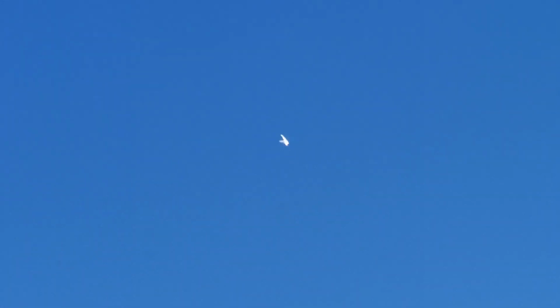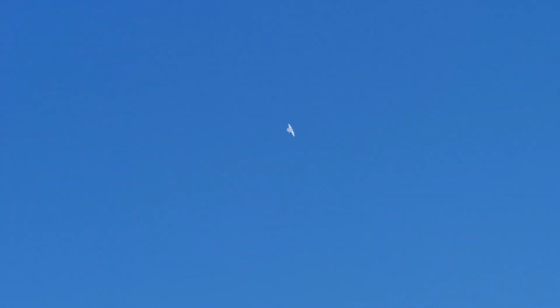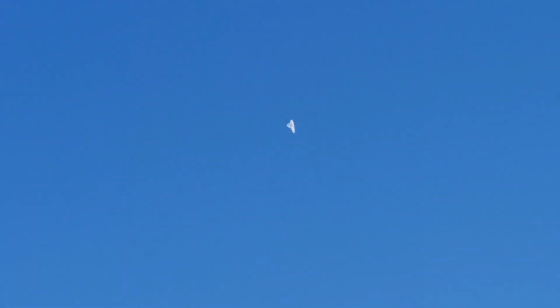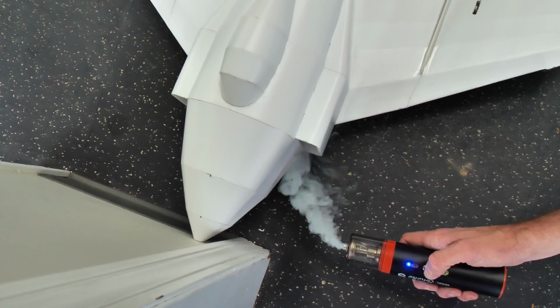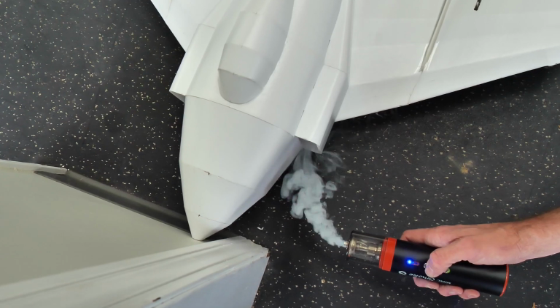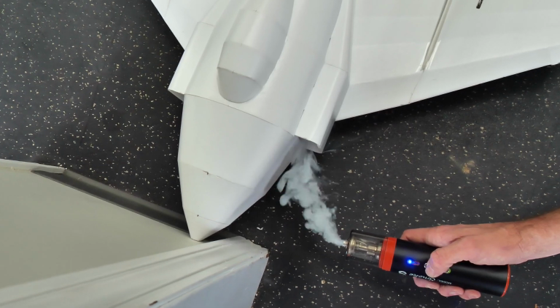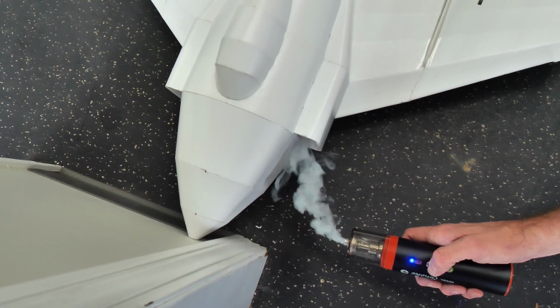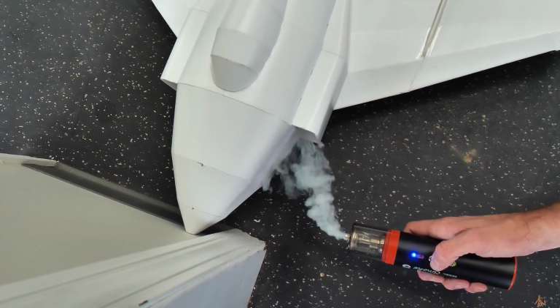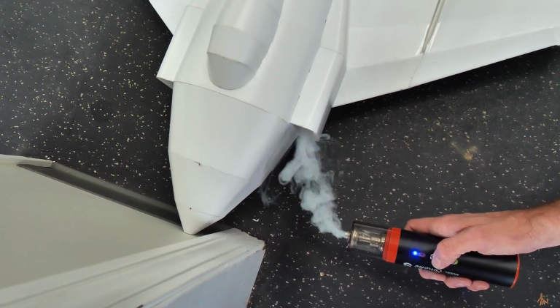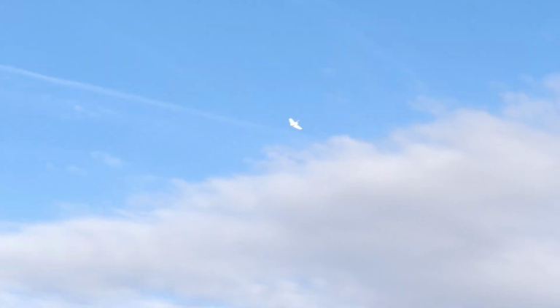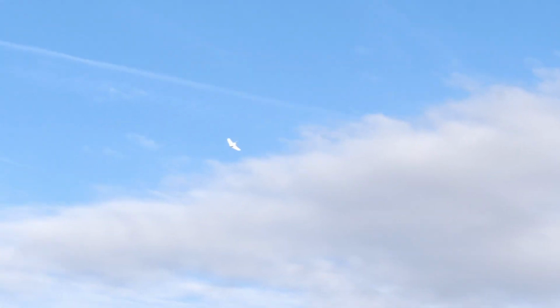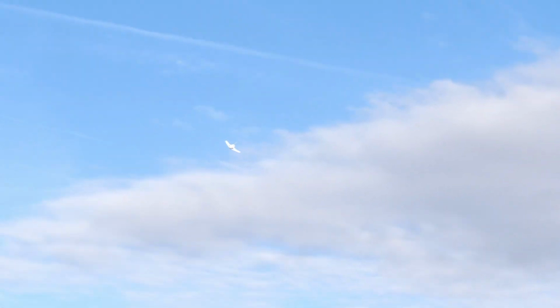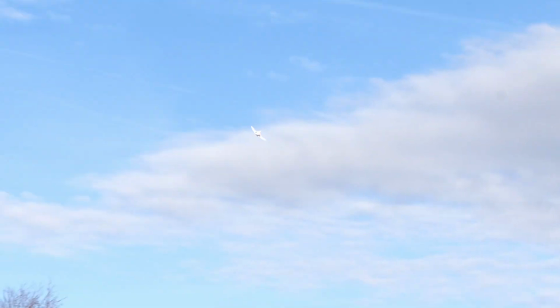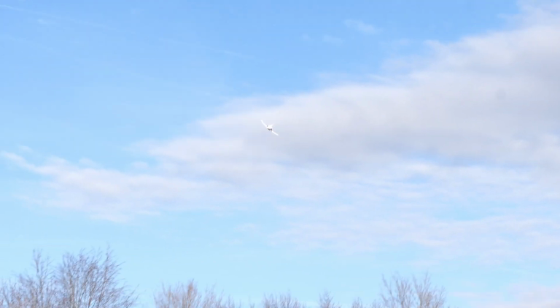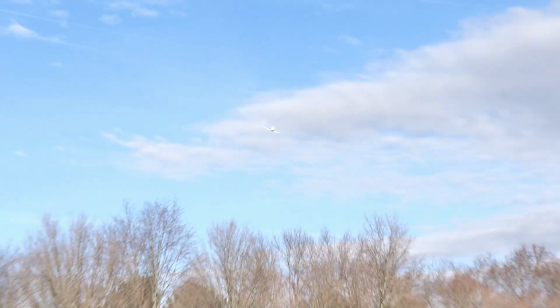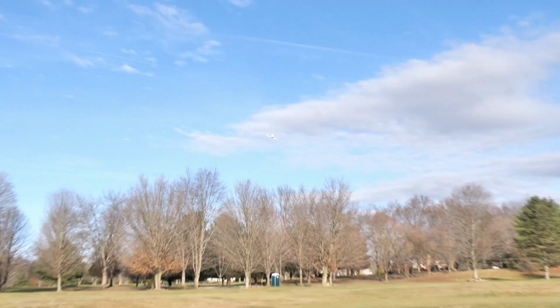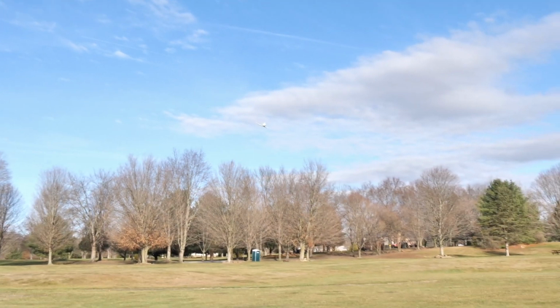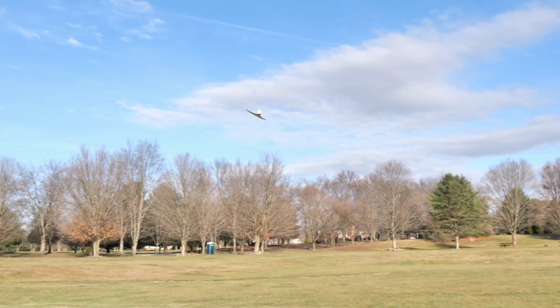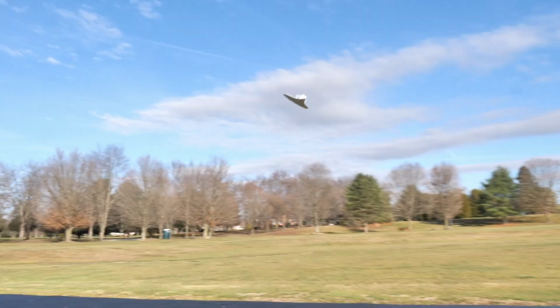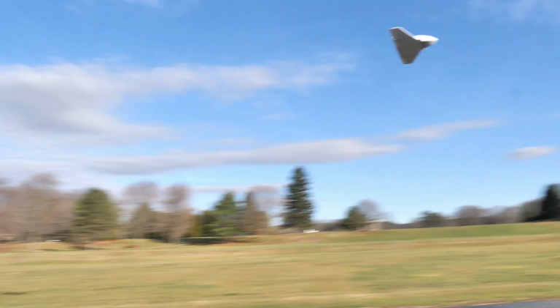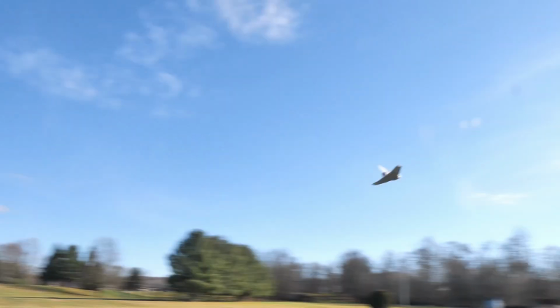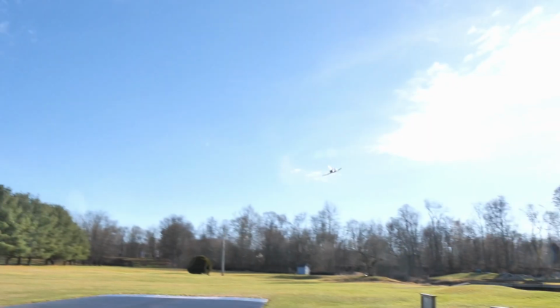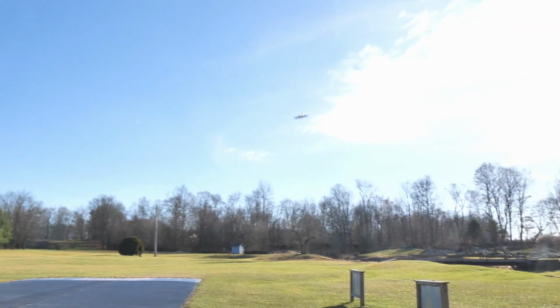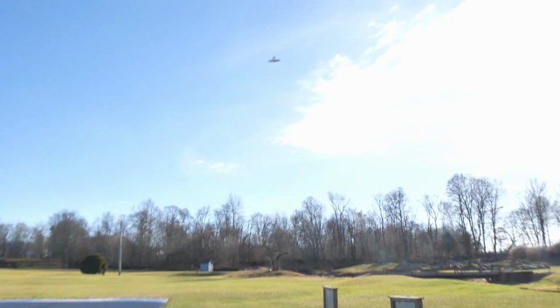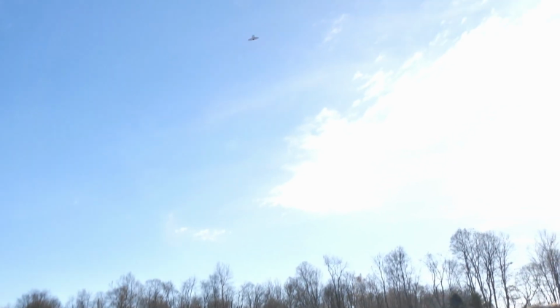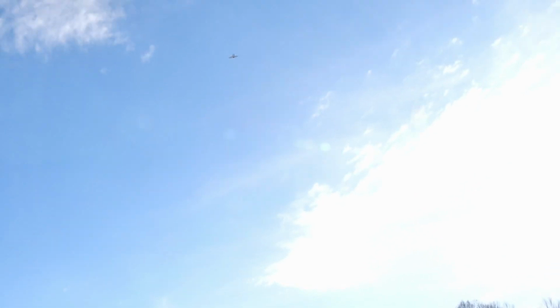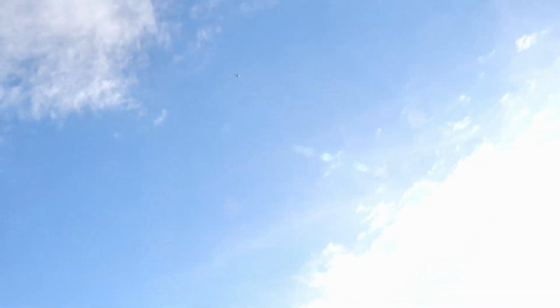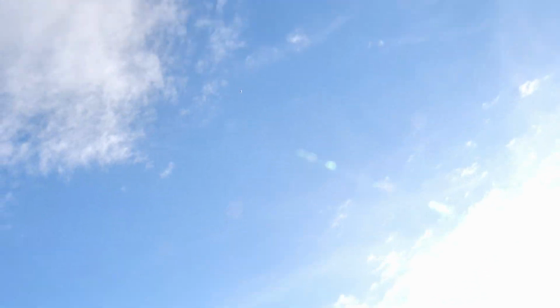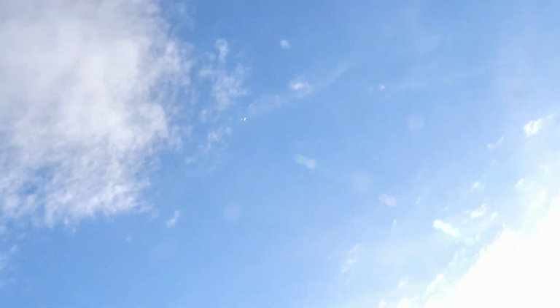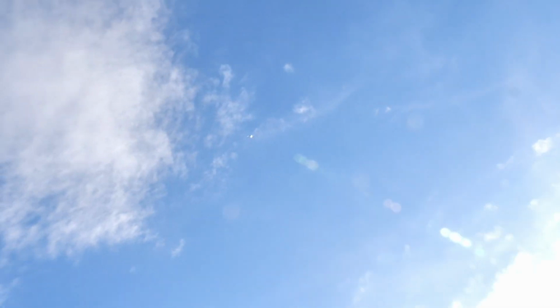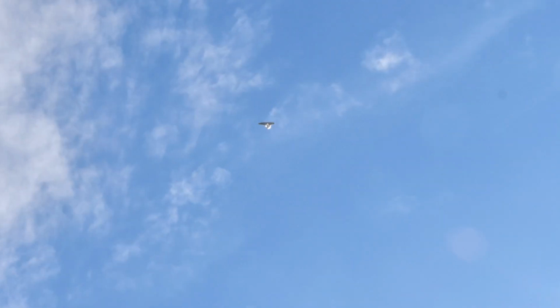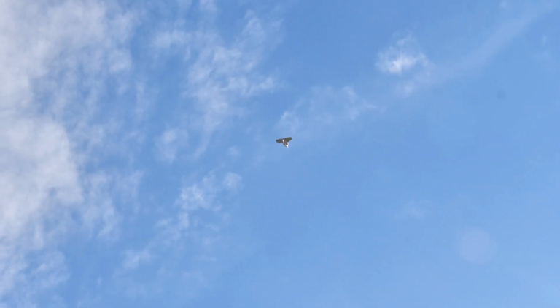As an EDF configuration, smooth lines and incredible speed is what you can expect. This plane is not going to break any speed records, but the sound and the sight as it goes through the air is incredible.